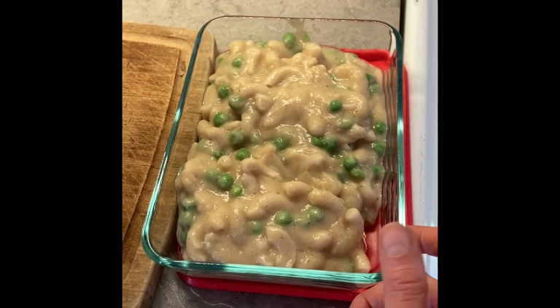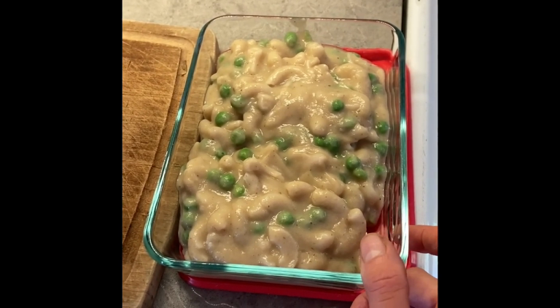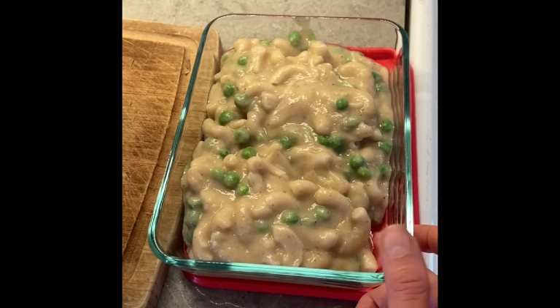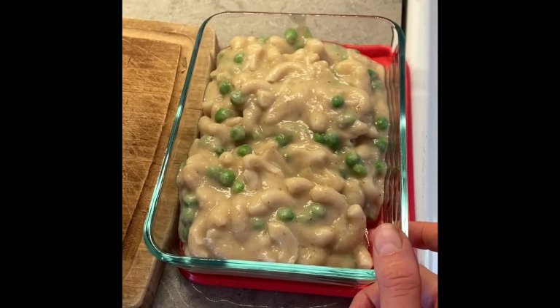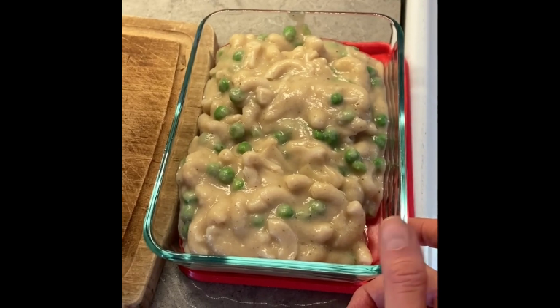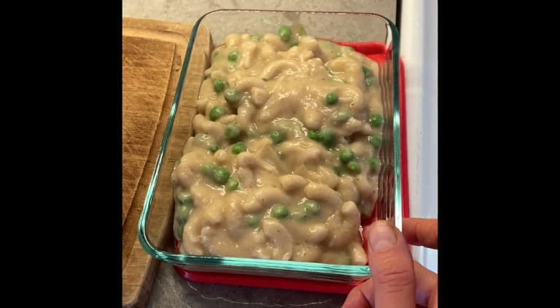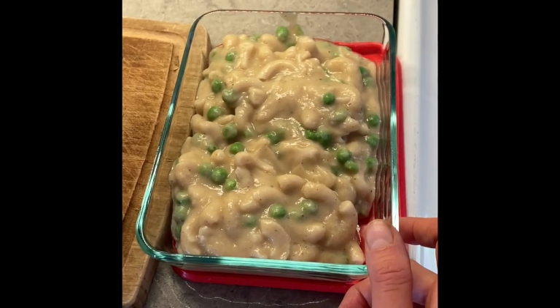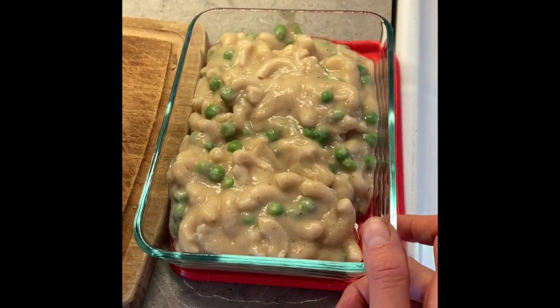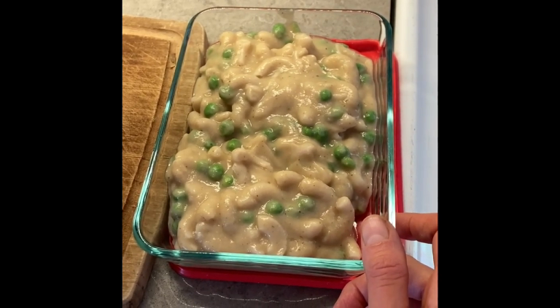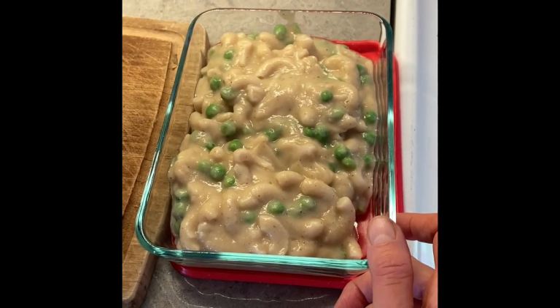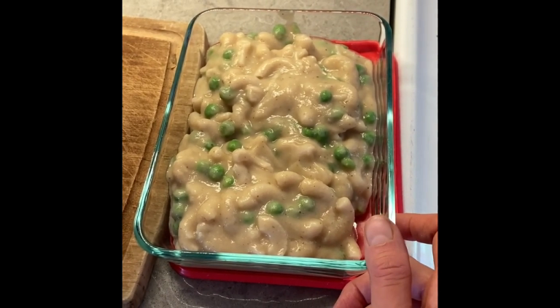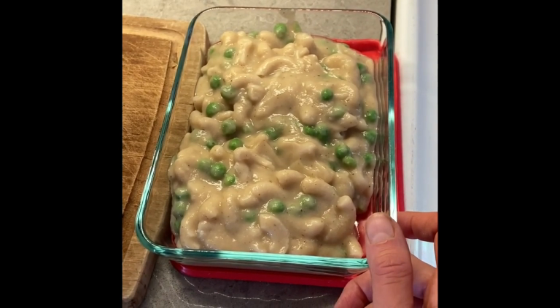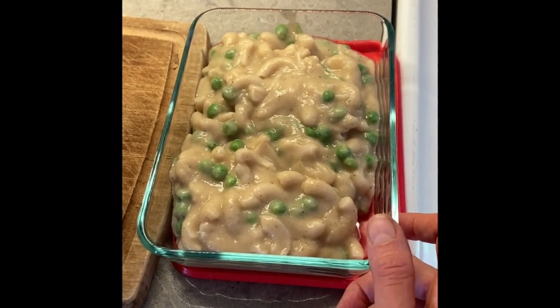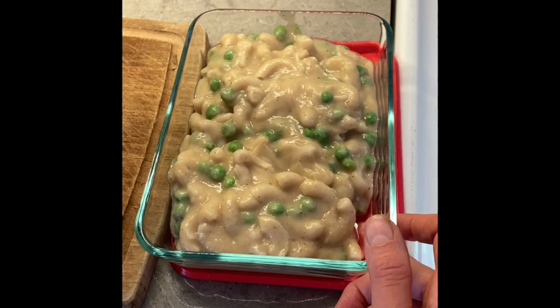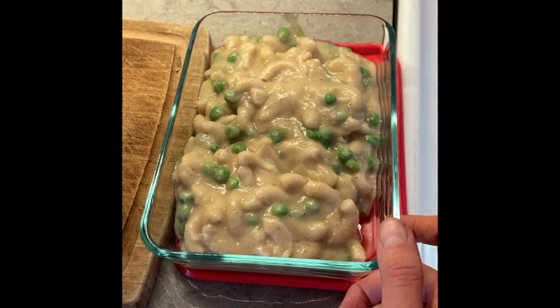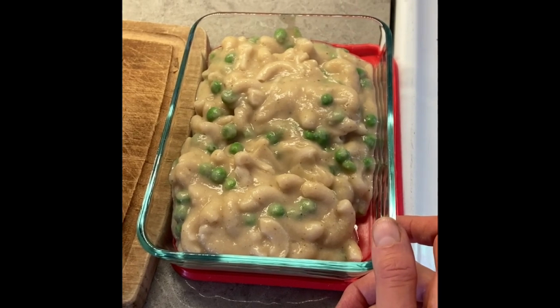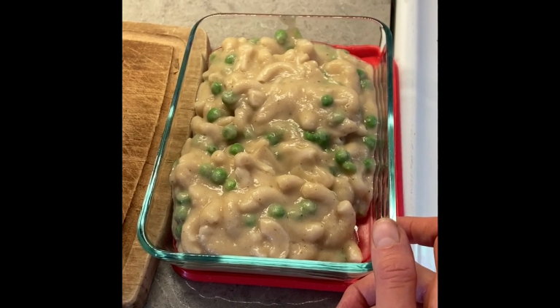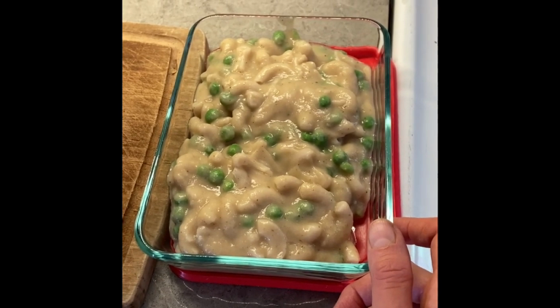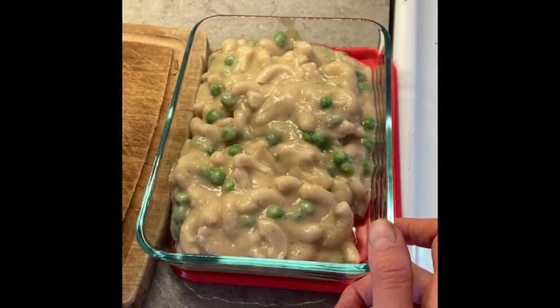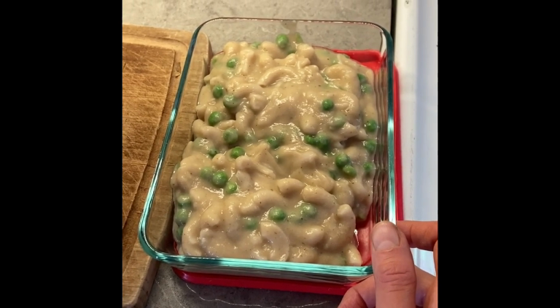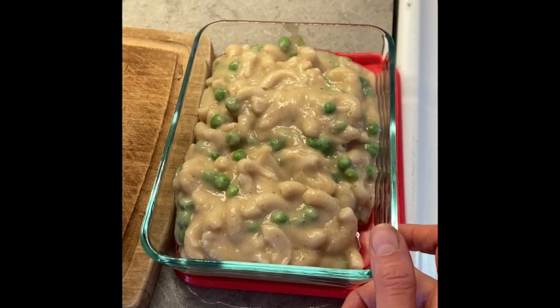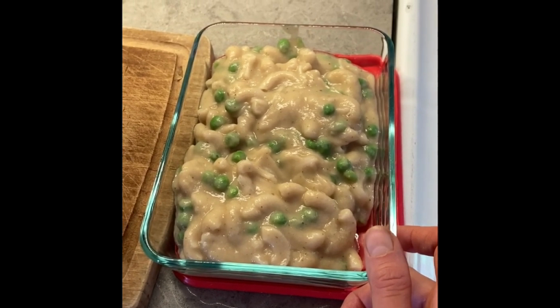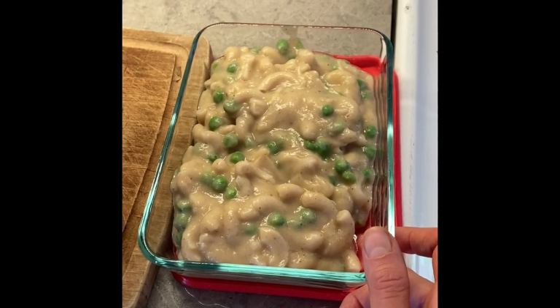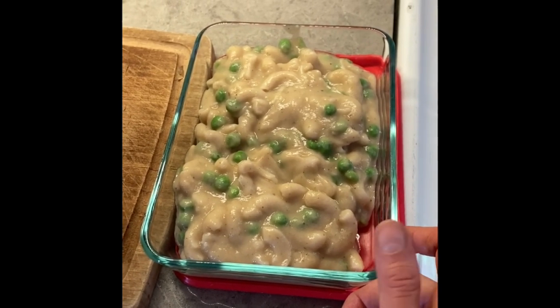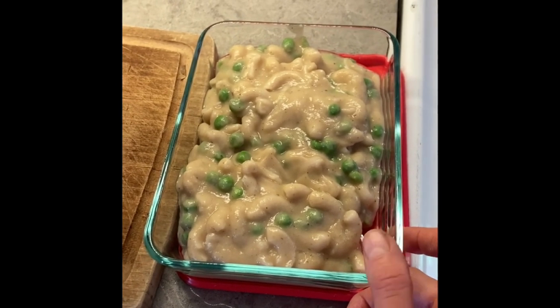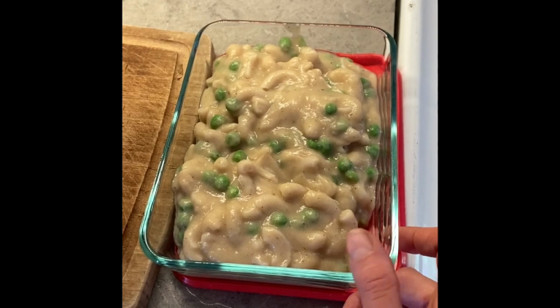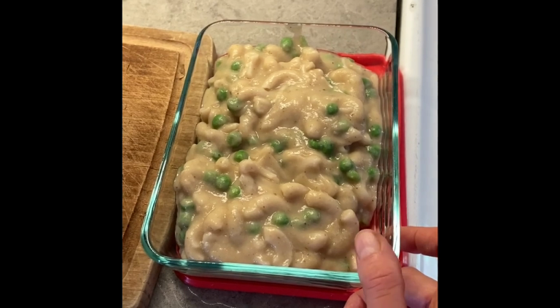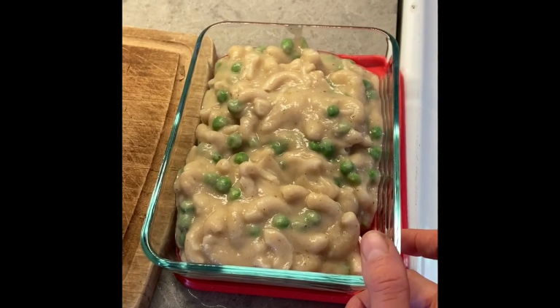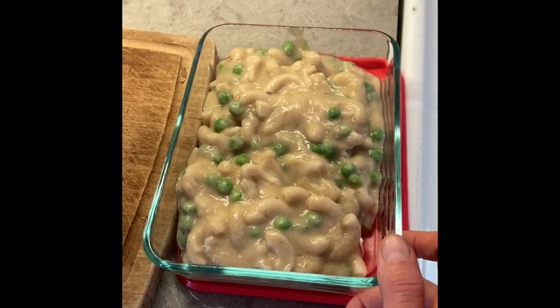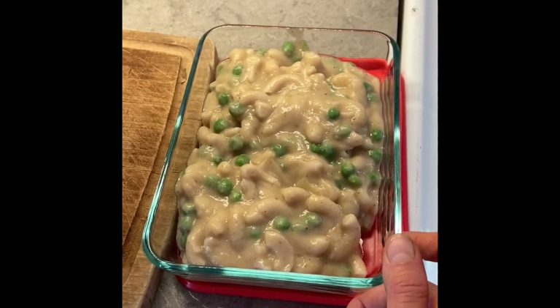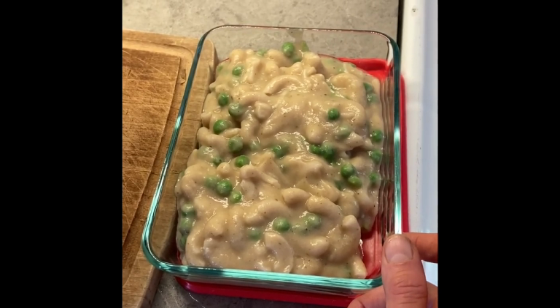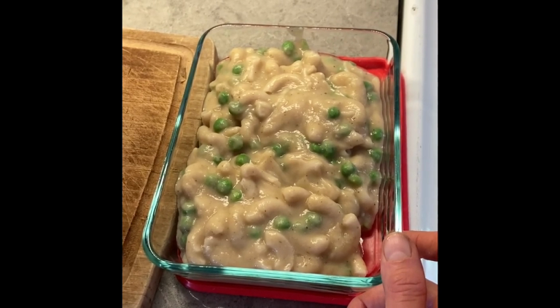I hope this helps you enjoy cauliflower and your vegetables, and honestly have a really delicious sauce — or soup, because I really do enjoy eating it simply as a soup too. If you found this helpful, please consider liking and subscribing. Leave a comment below if you've tried a similar recipe or if you try this one and enjoy it.